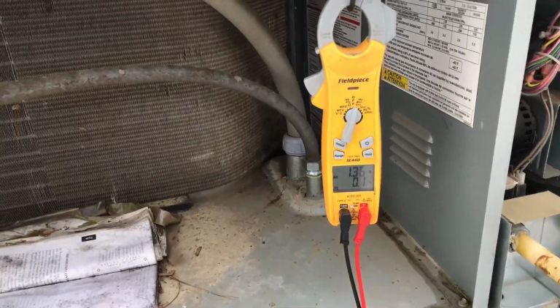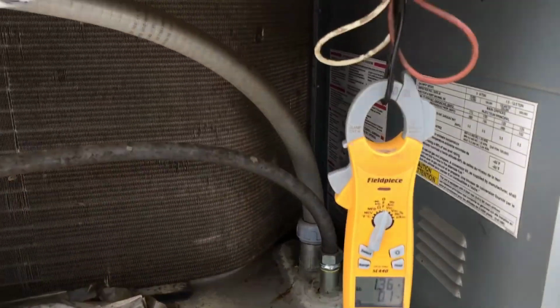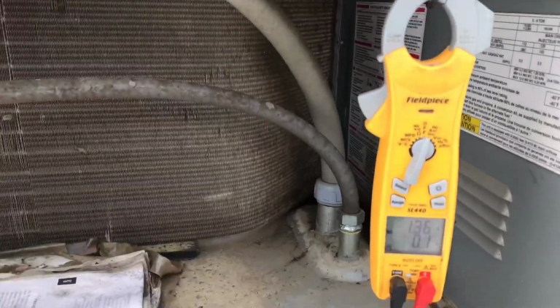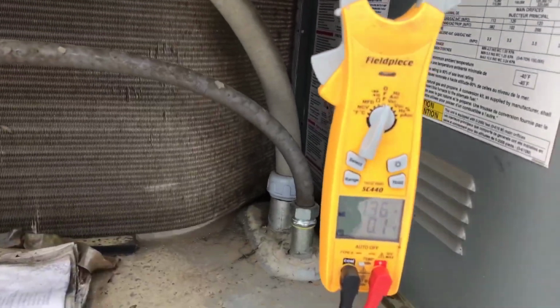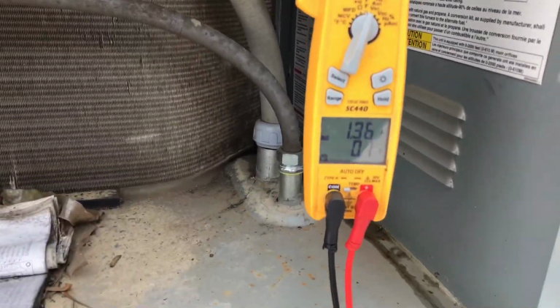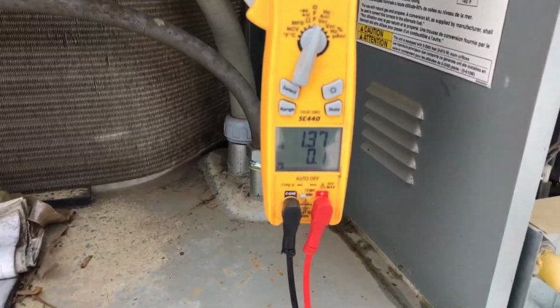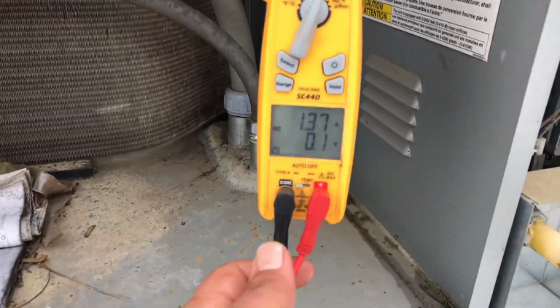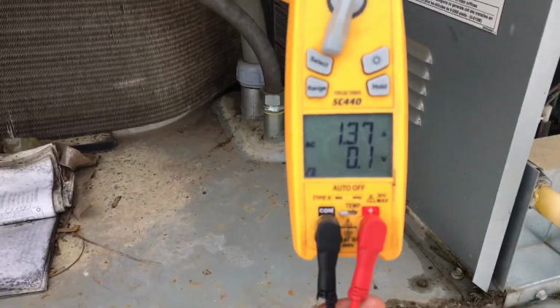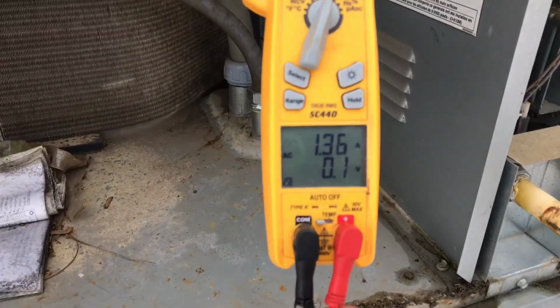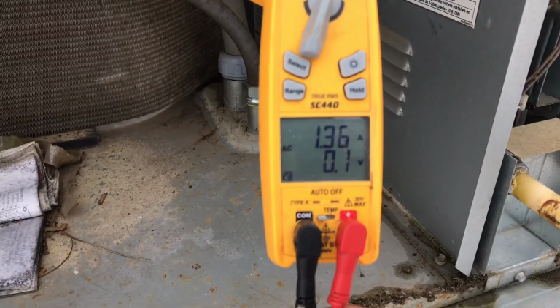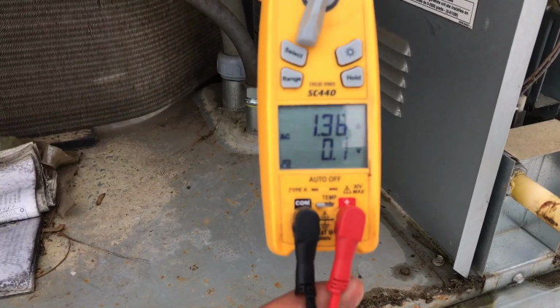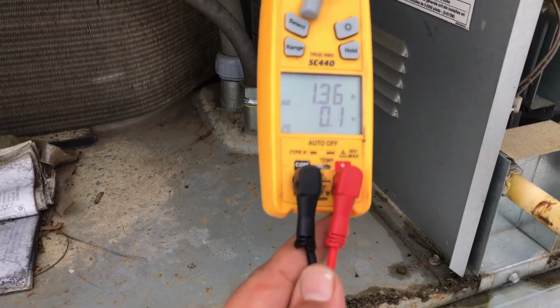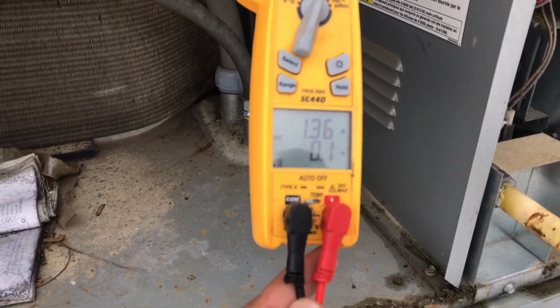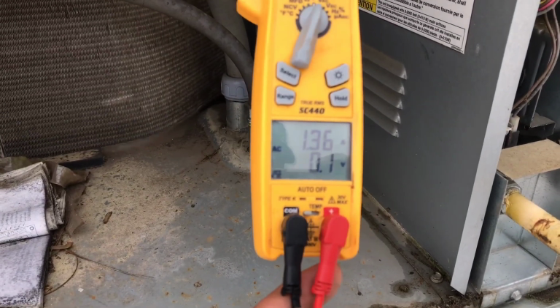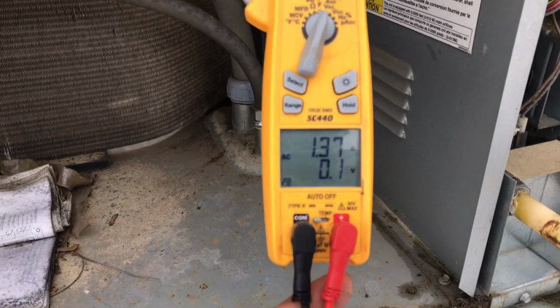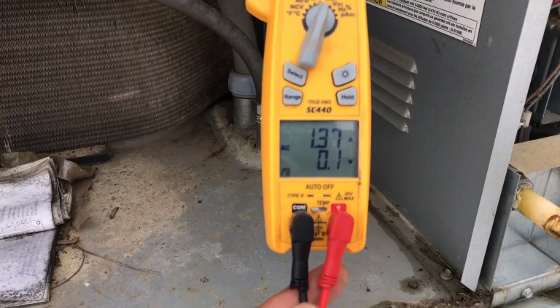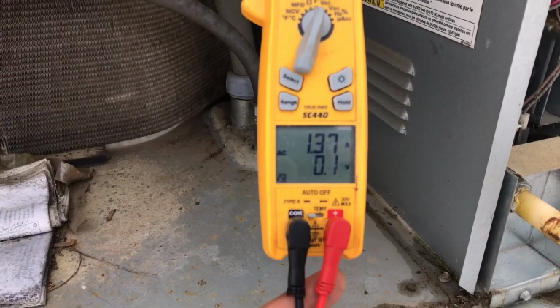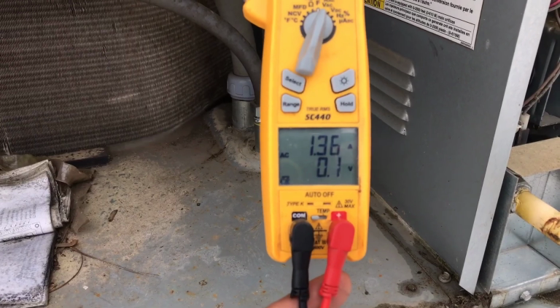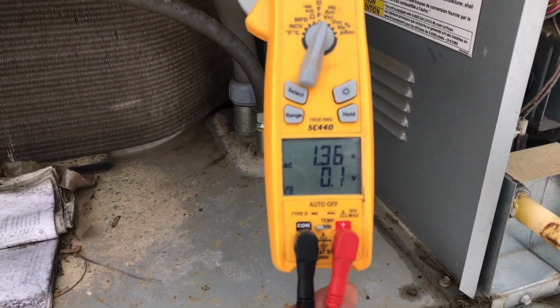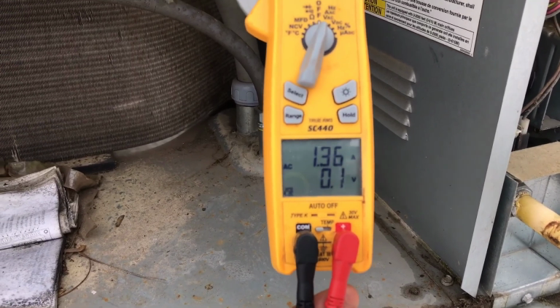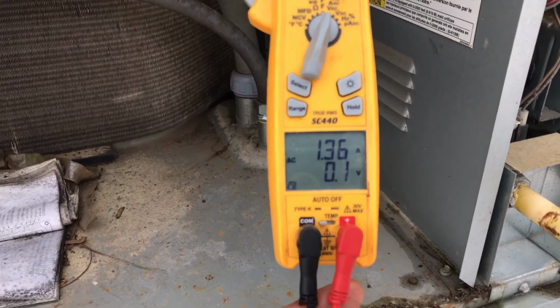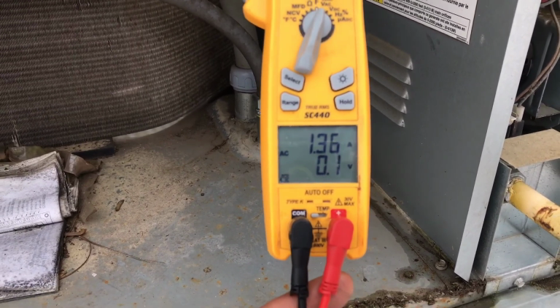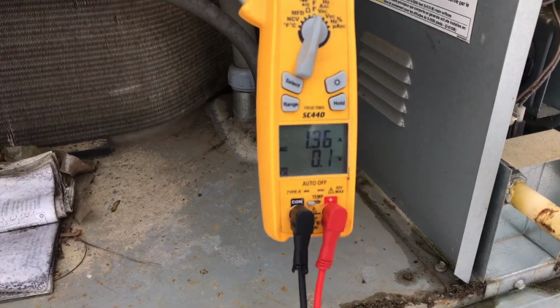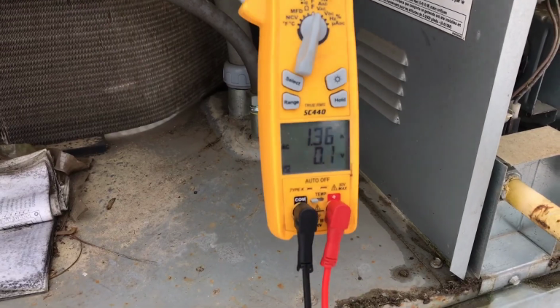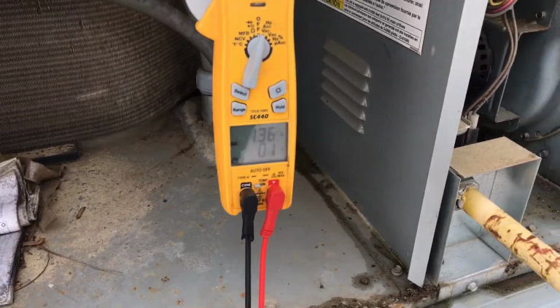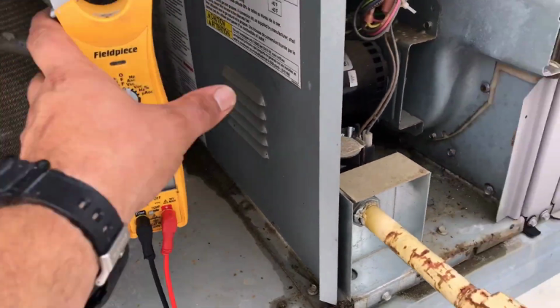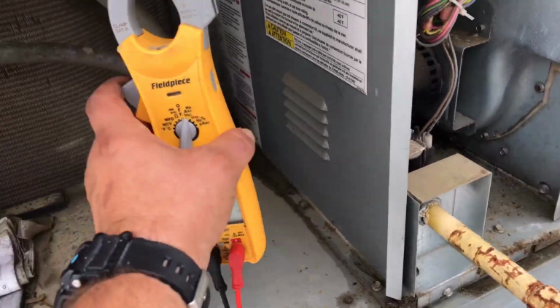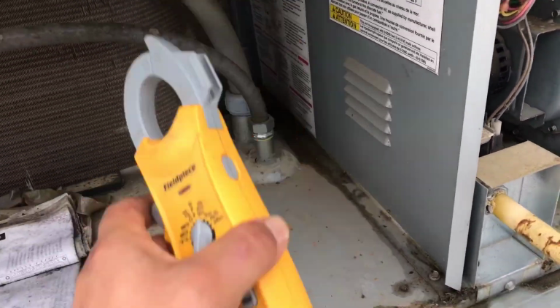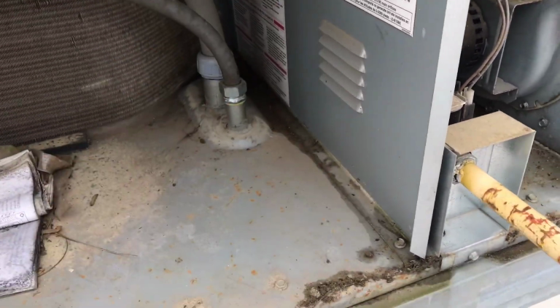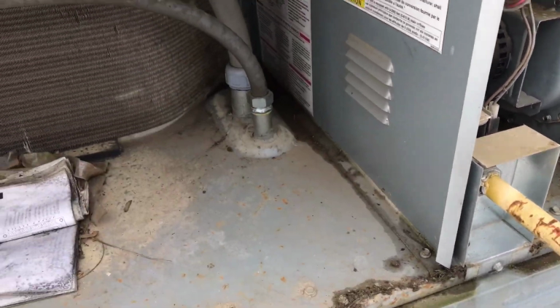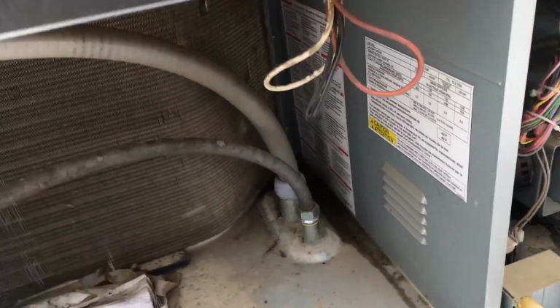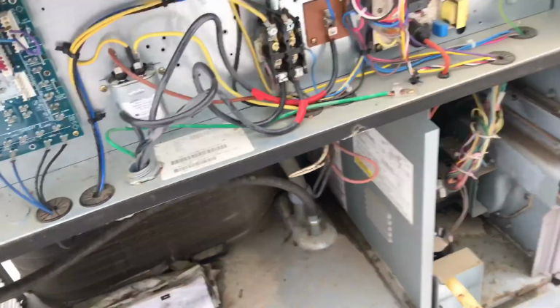All right, so it's been about 15 more minutes. It went up to 1.37 — 1.37 is the highest I've seen it get. I believe that's gonna be okay.